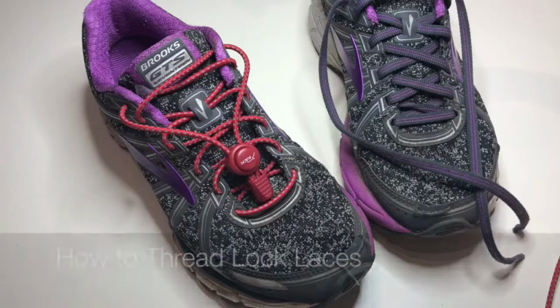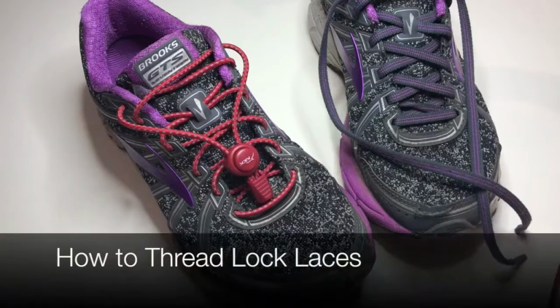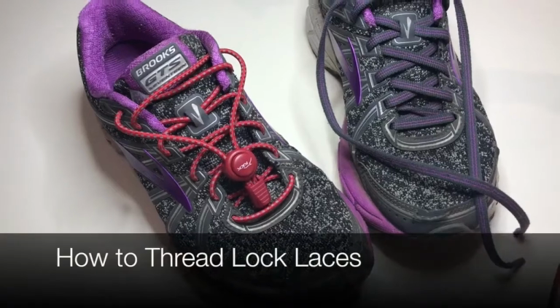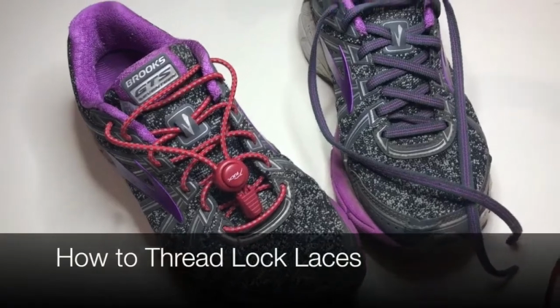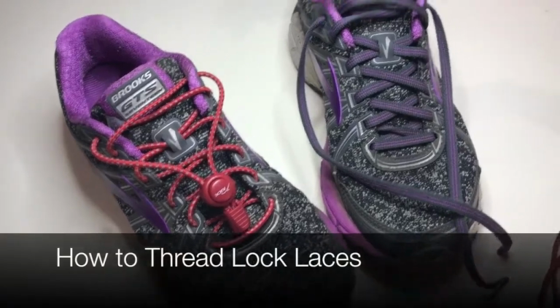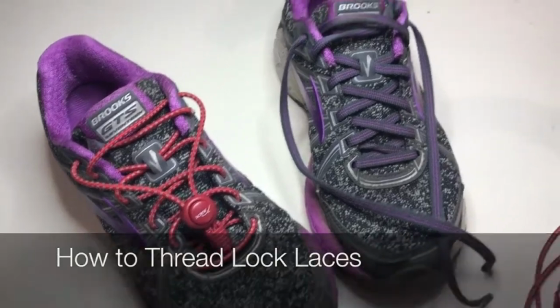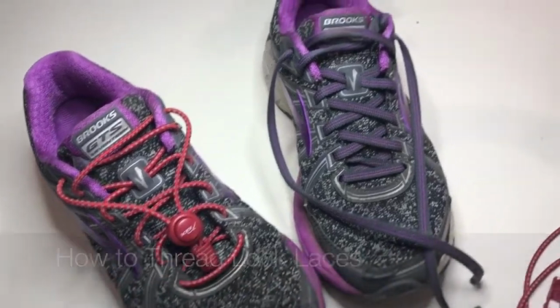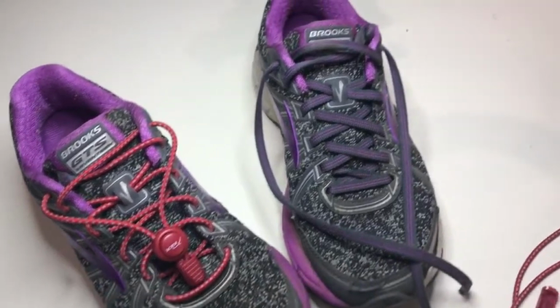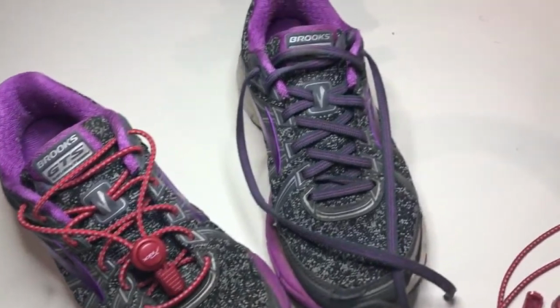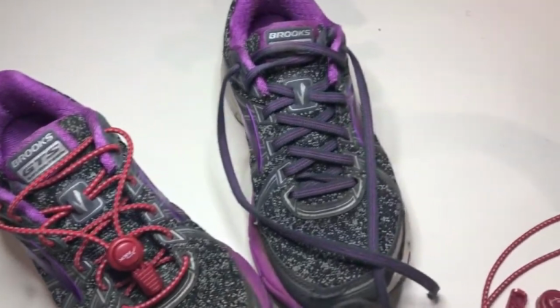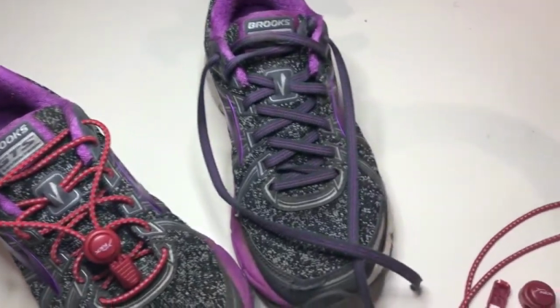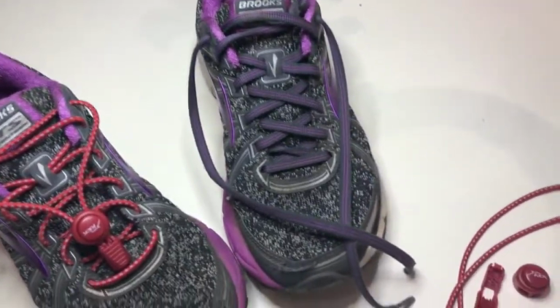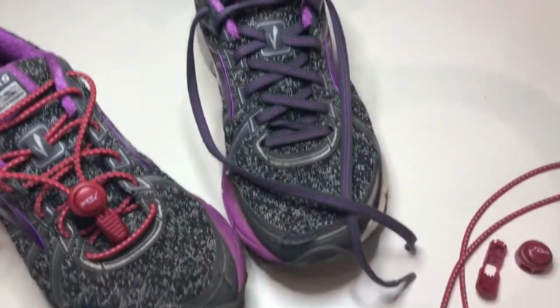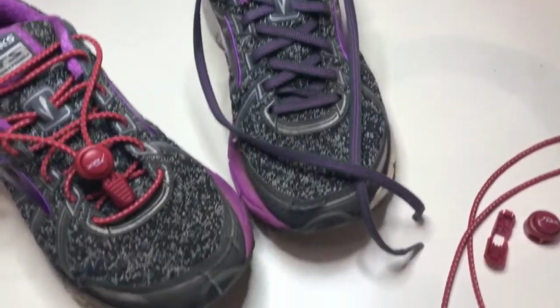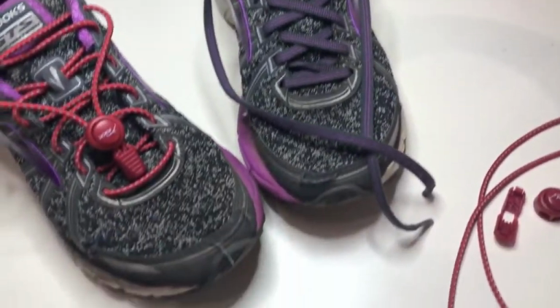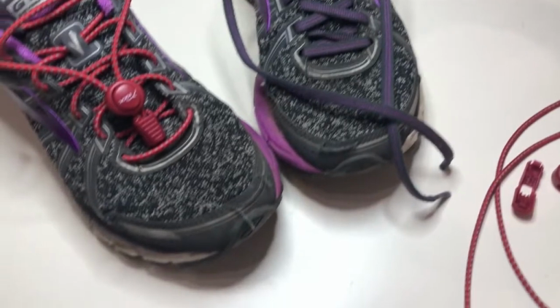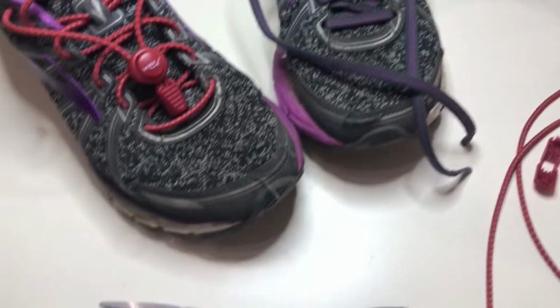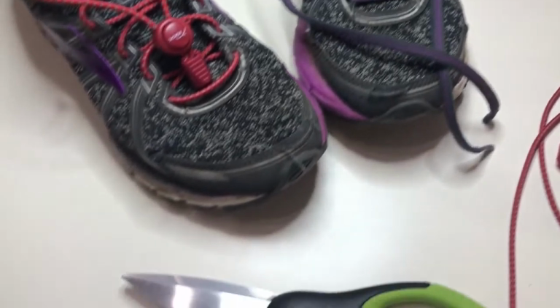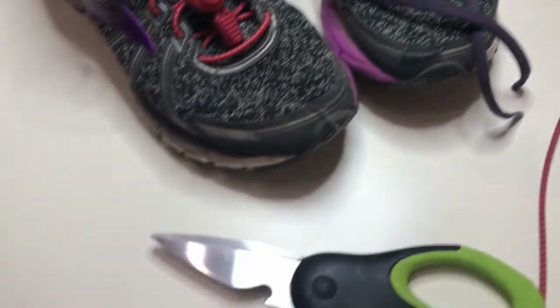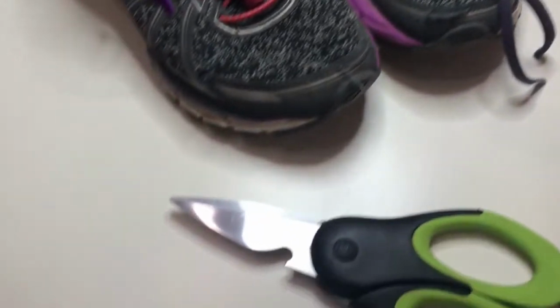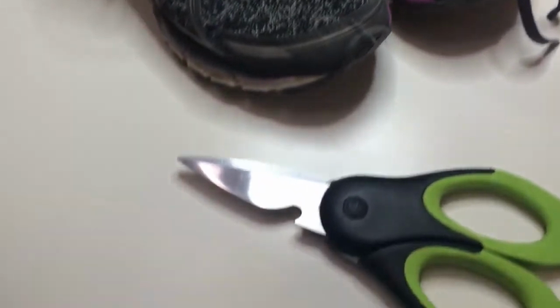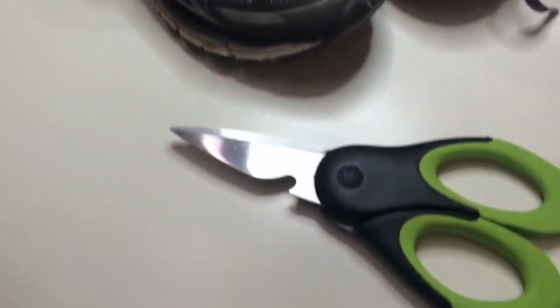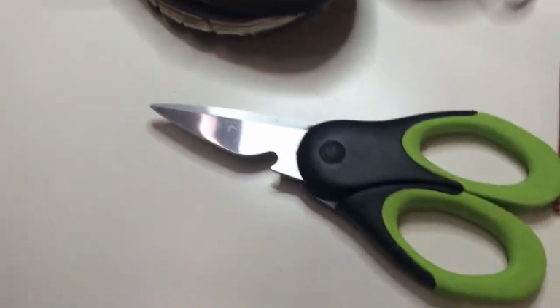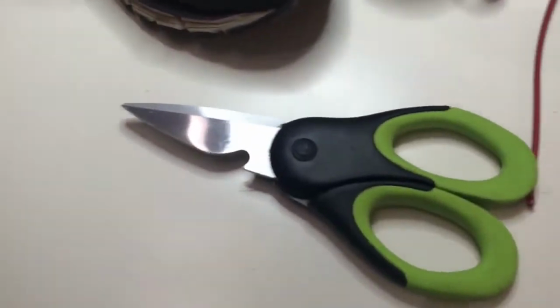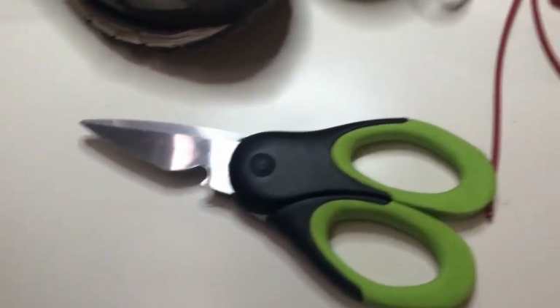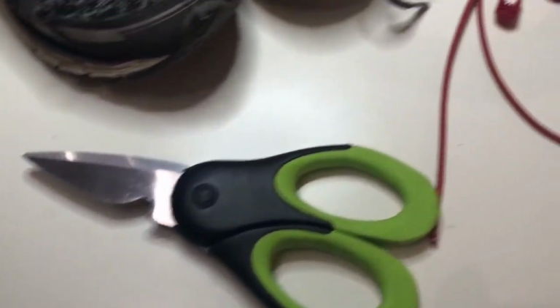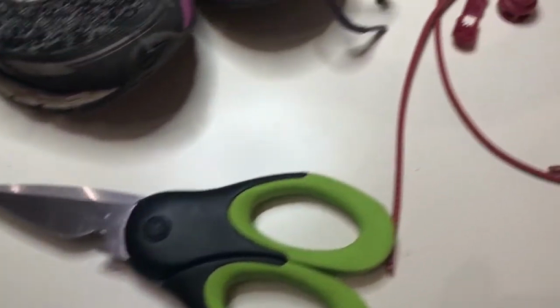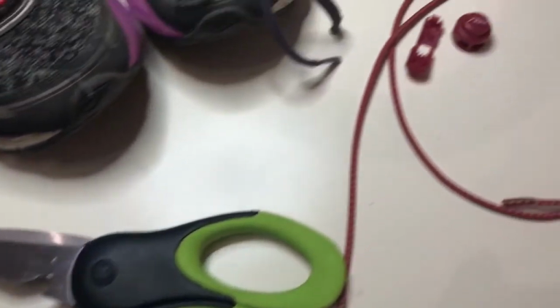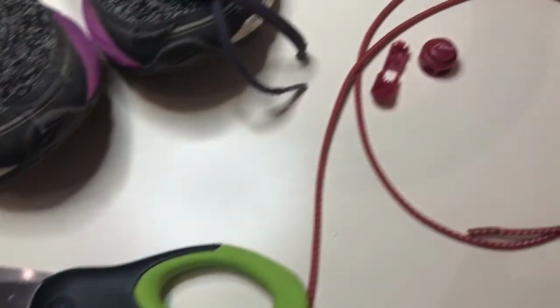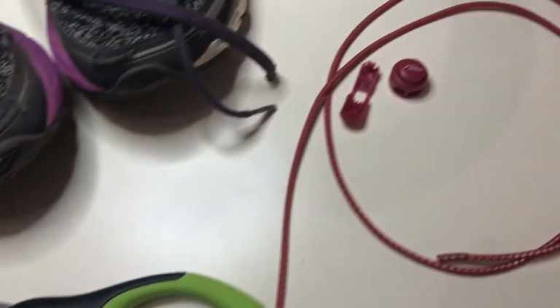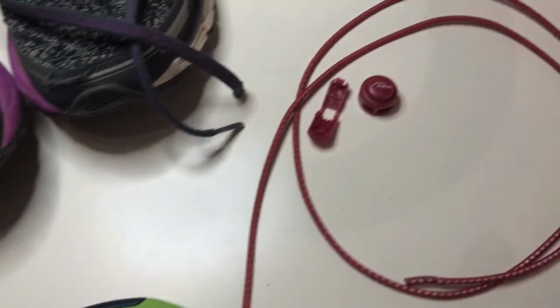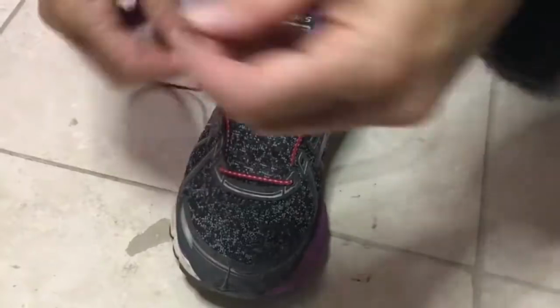To thread your elastic laces, you will first need to remove your existing laces from your trainers or shoes. You will also need a pair of scissors, your cord clip, and your cord lock.